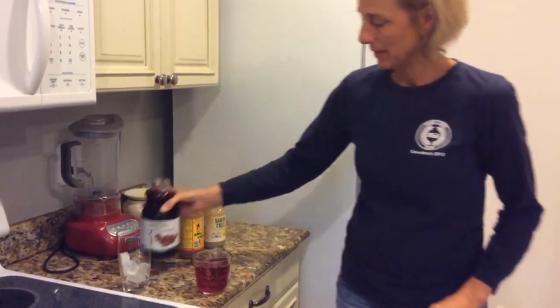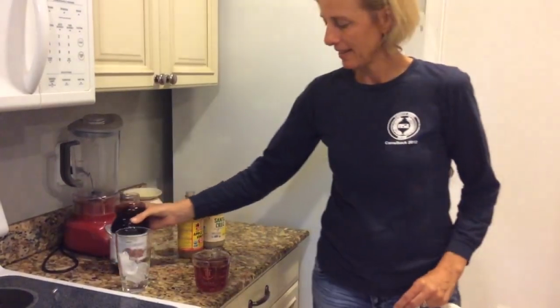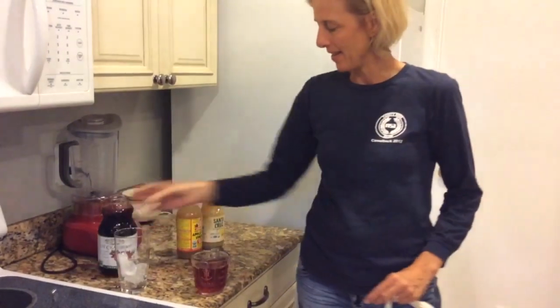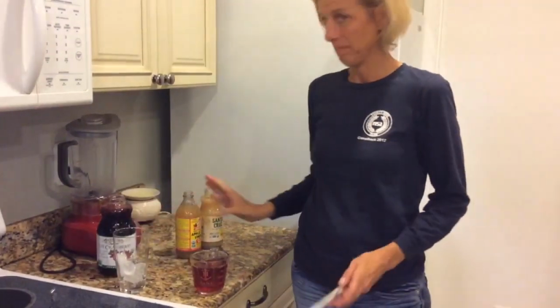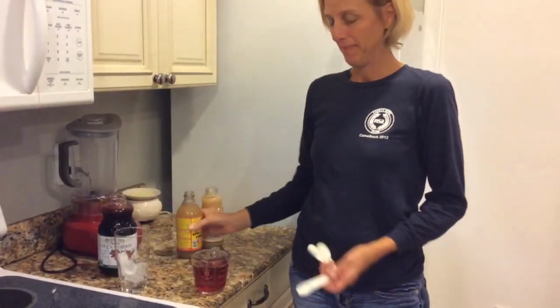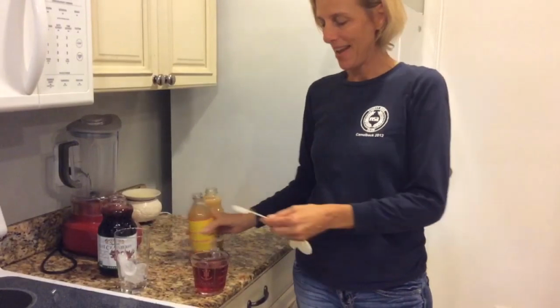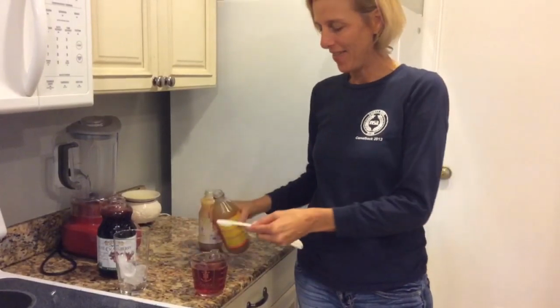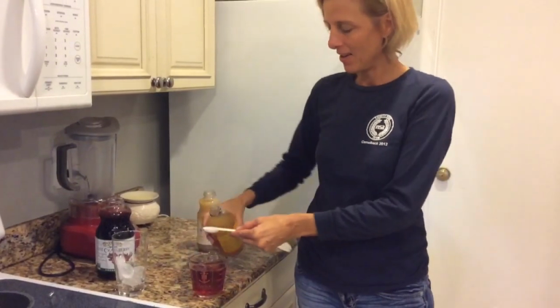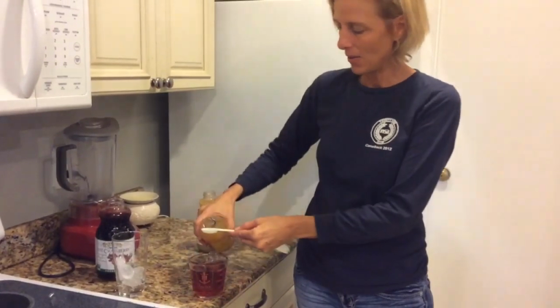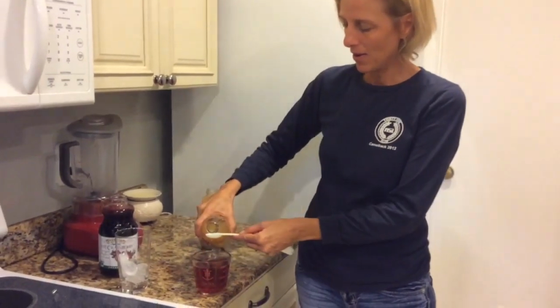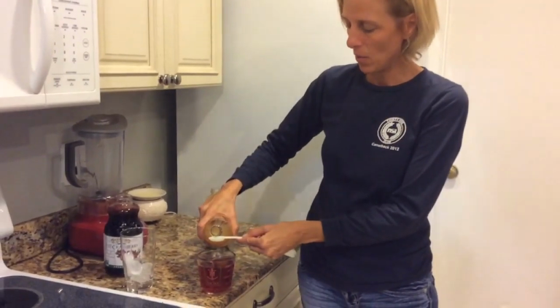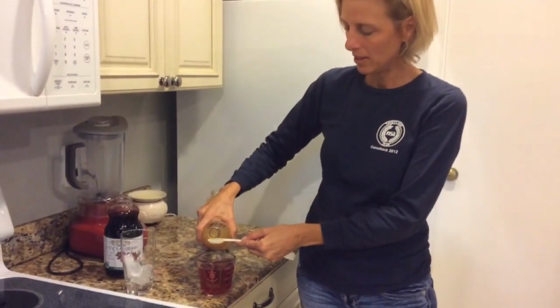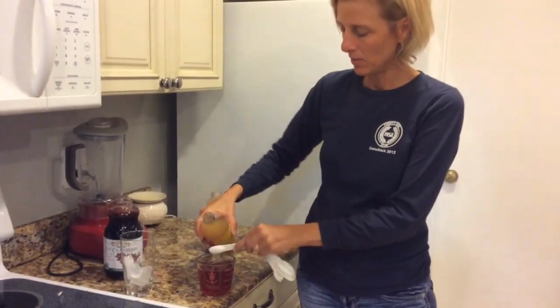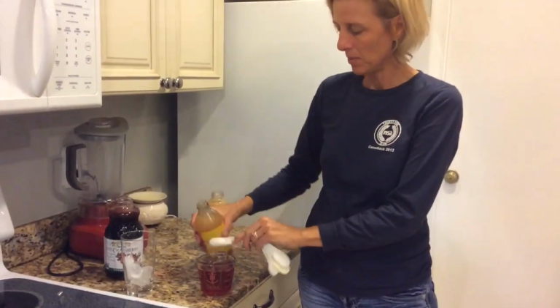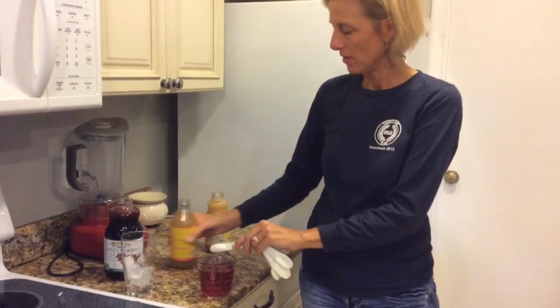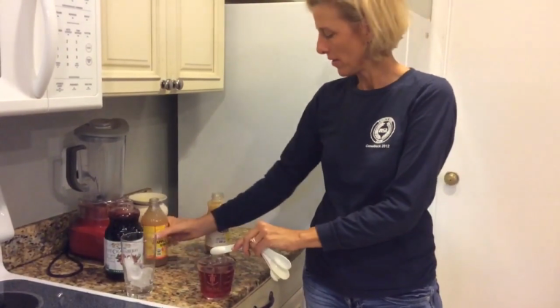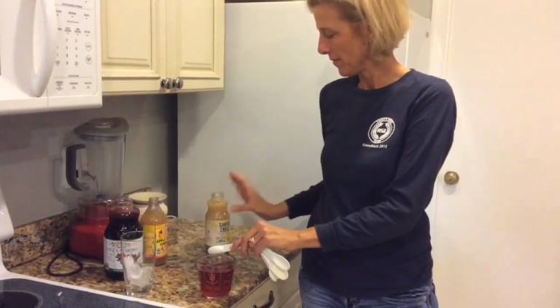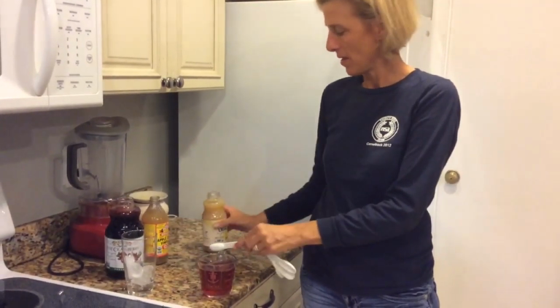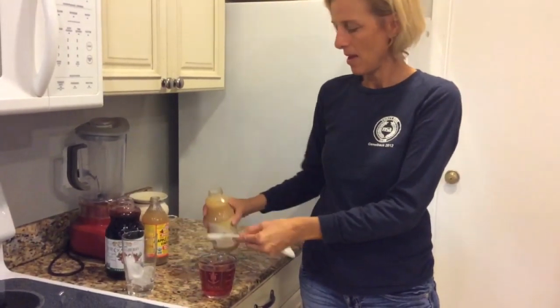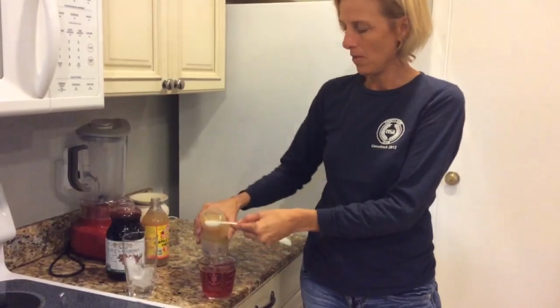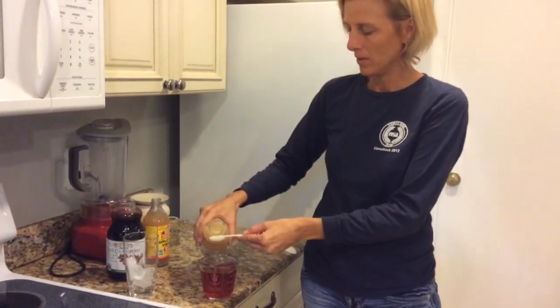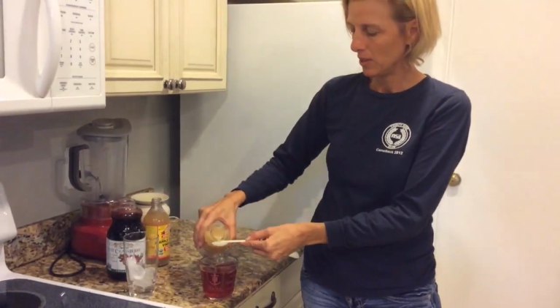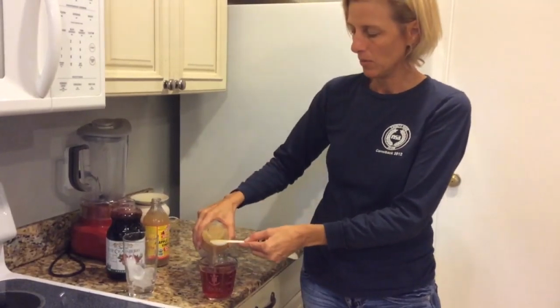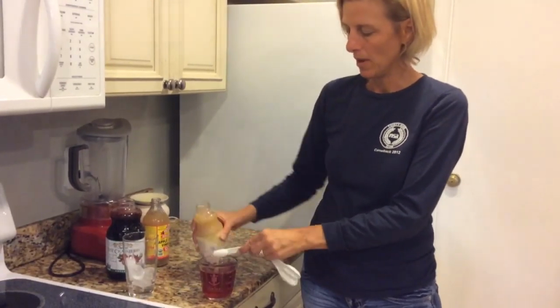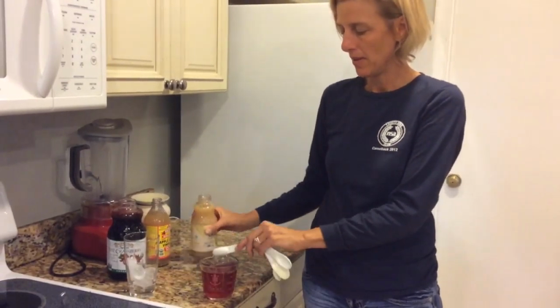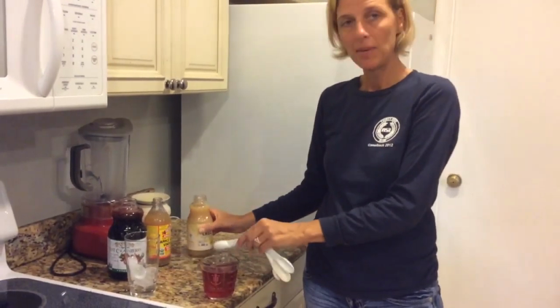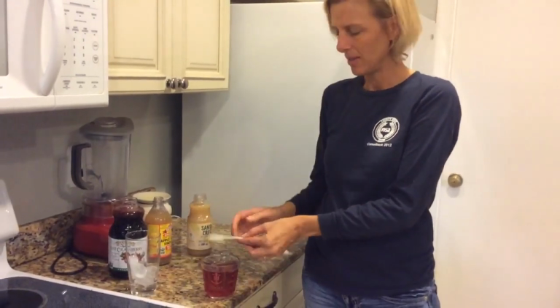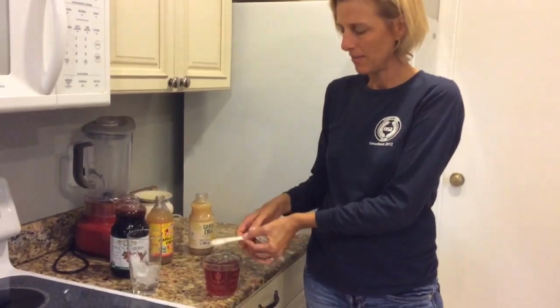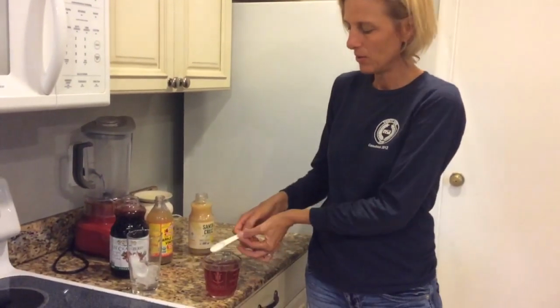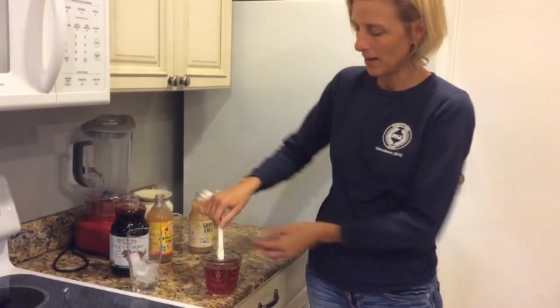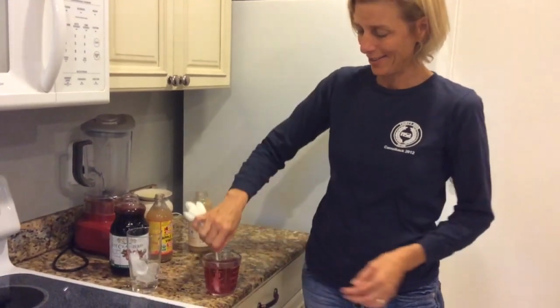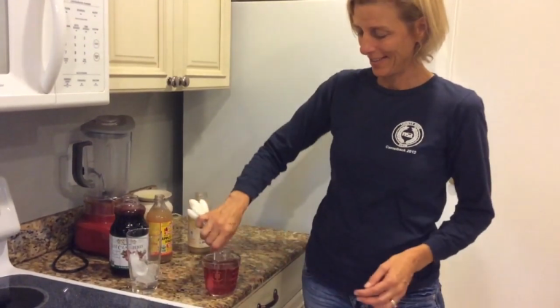Until it gets to the line, and then you add one teaspoon apple cider vinegar, and one teaspoon of lemon juice, and it doesn't have to be too exact, as you can see.